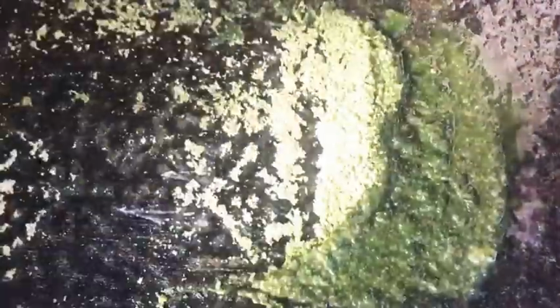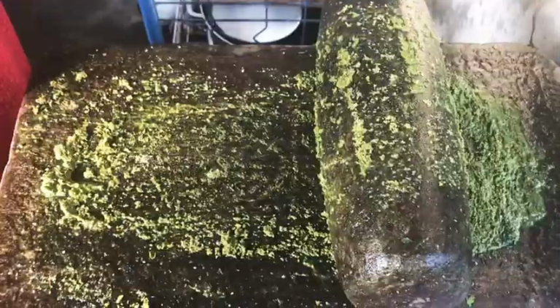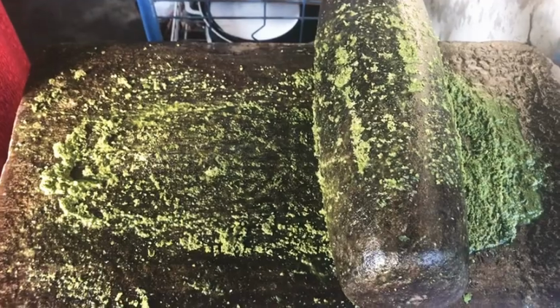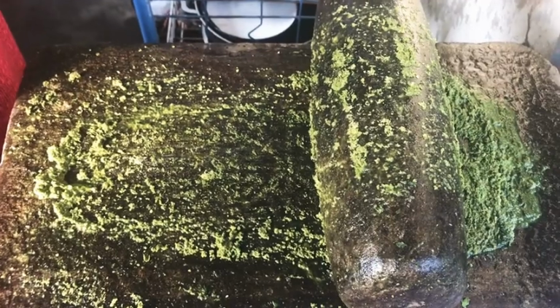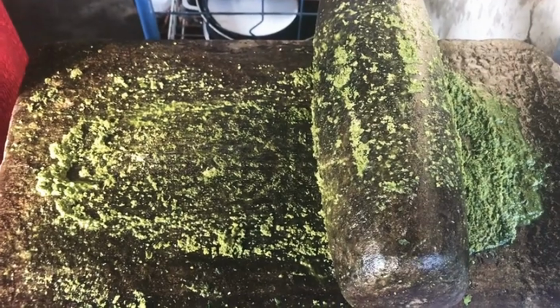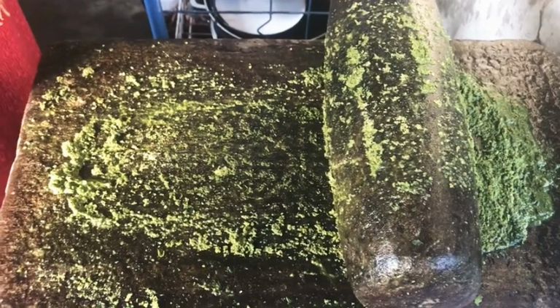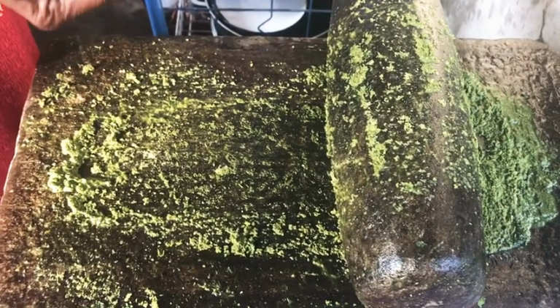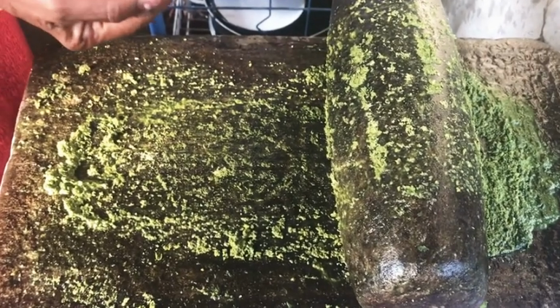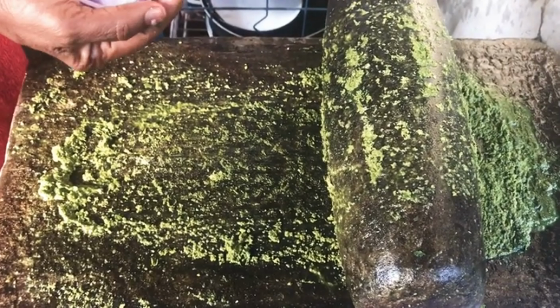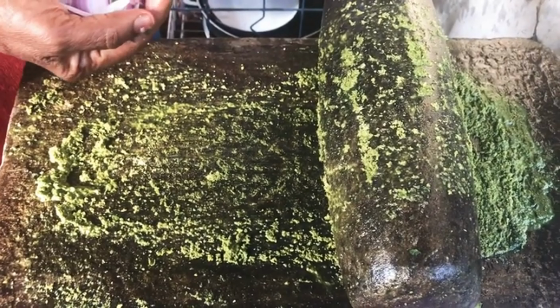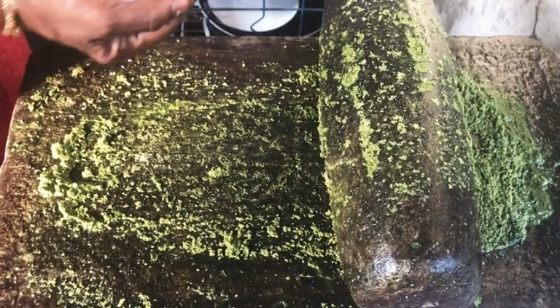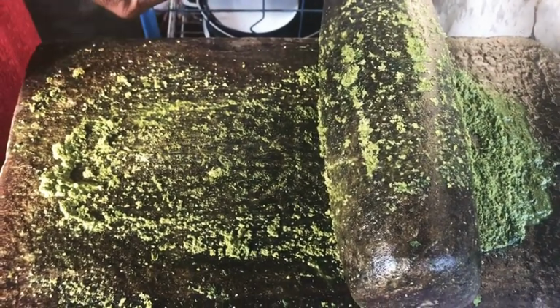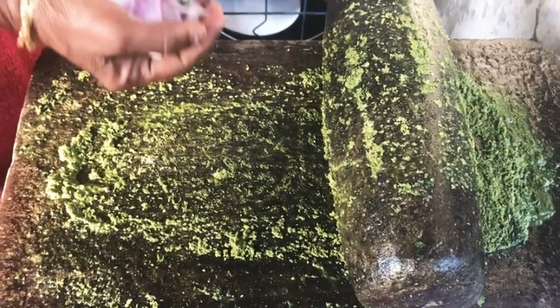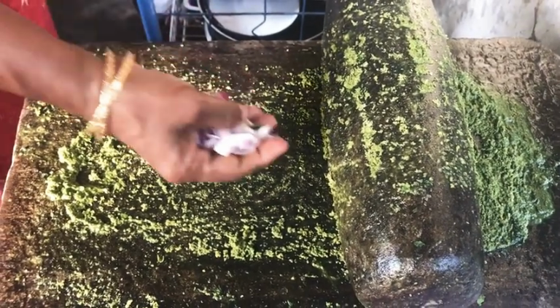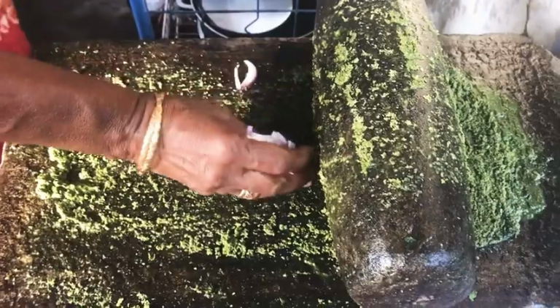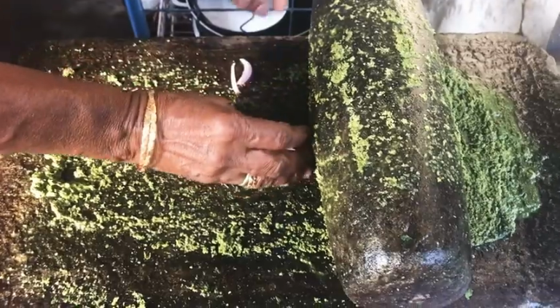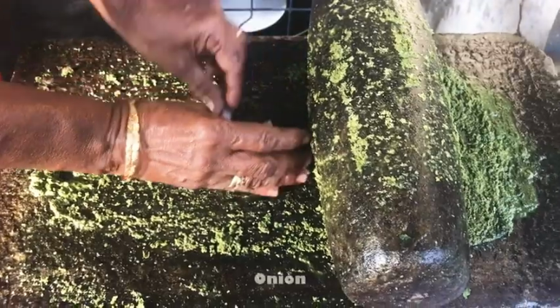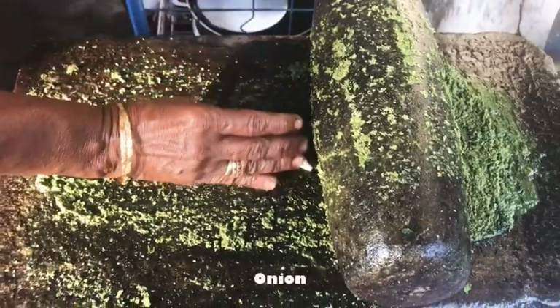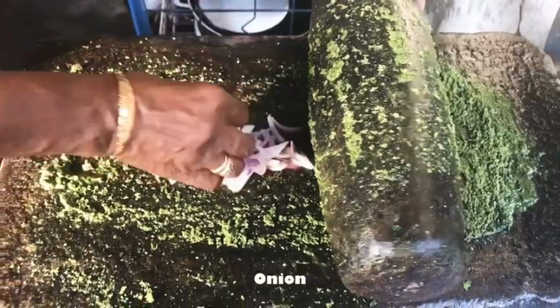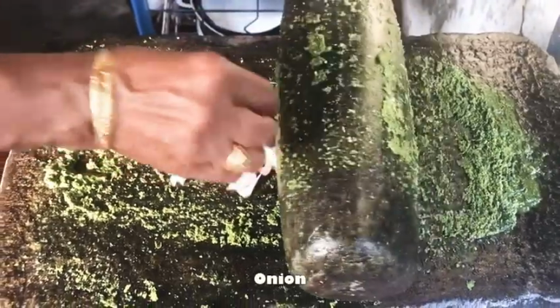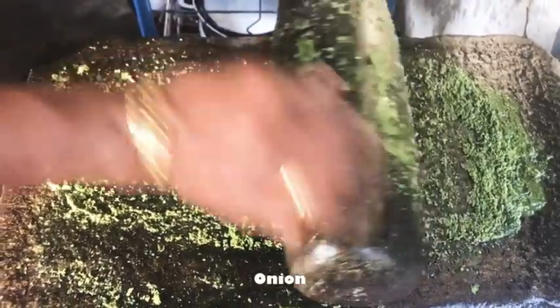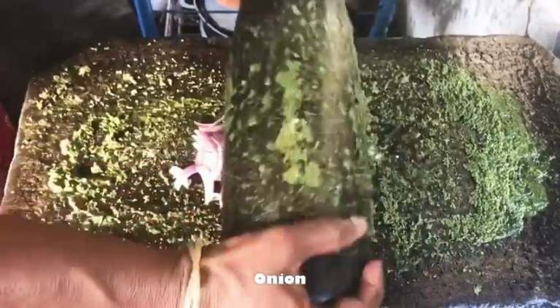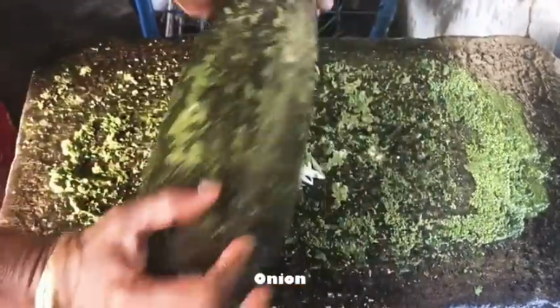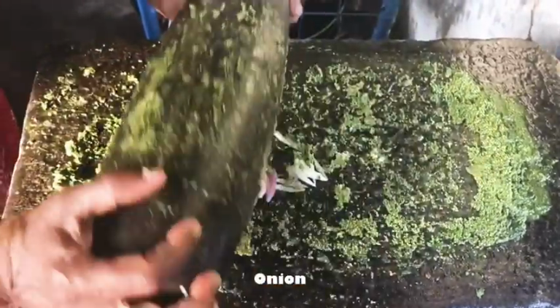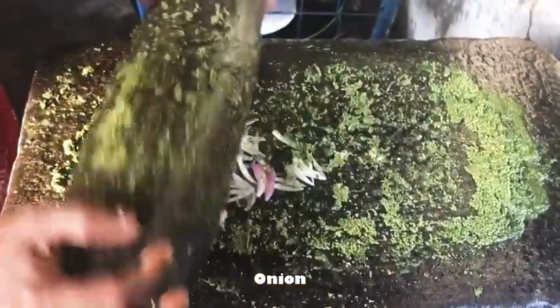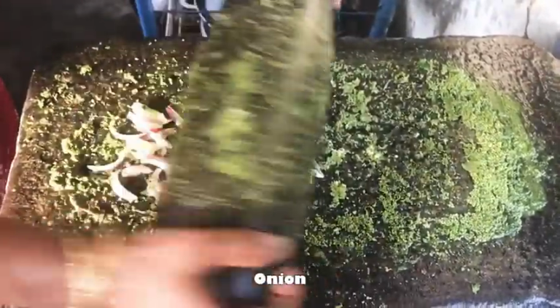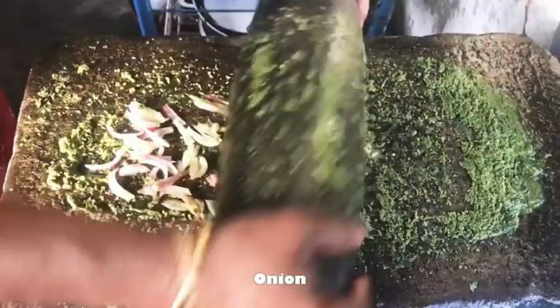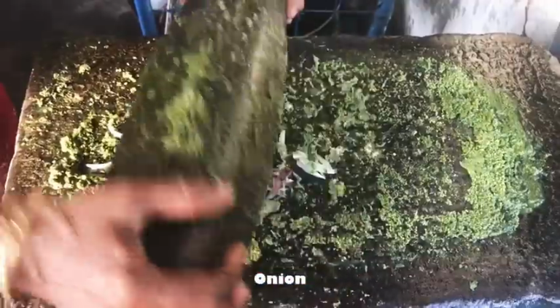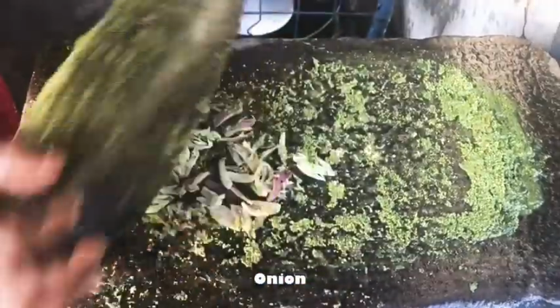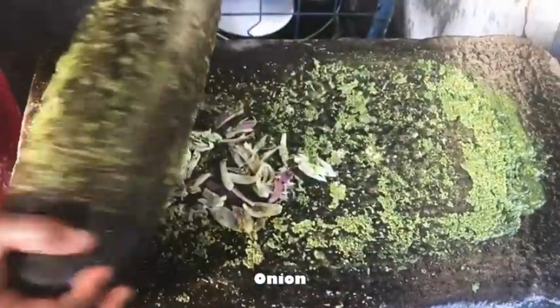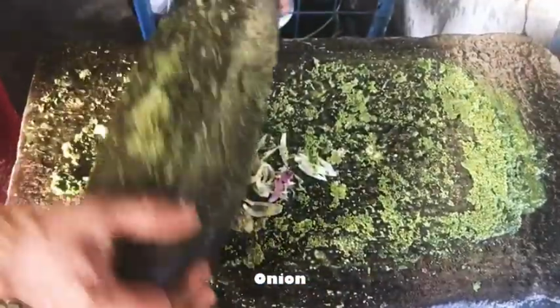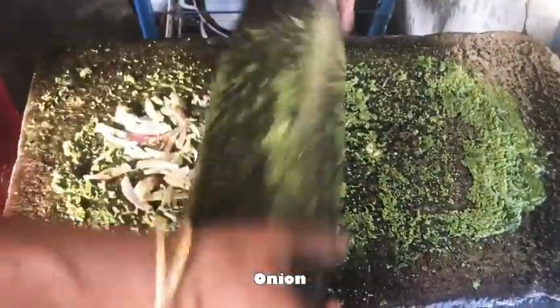We have a lot of food. We have some food, we have a lot of food.